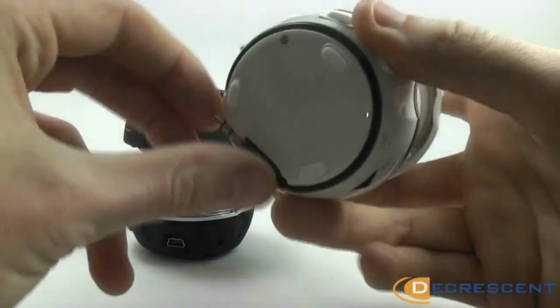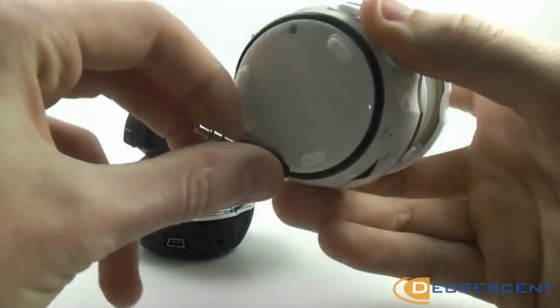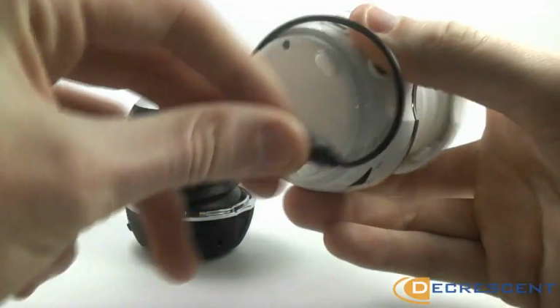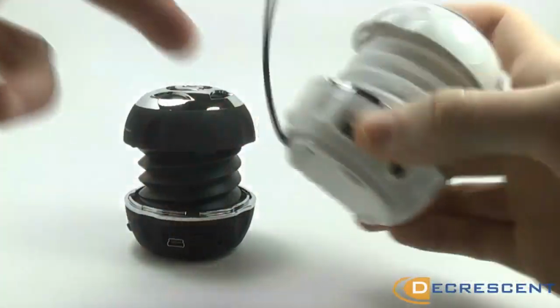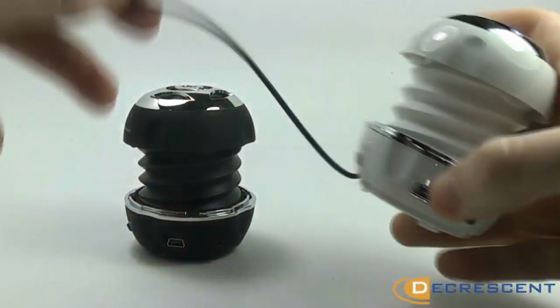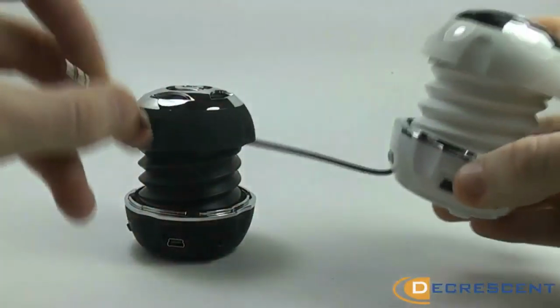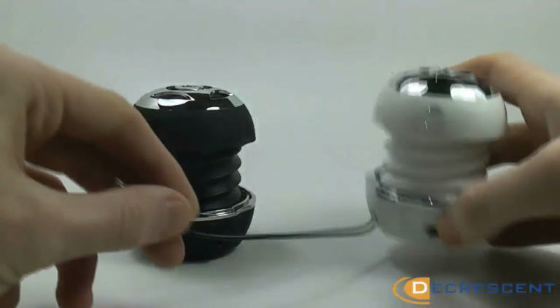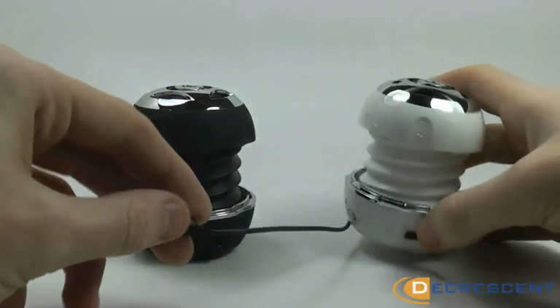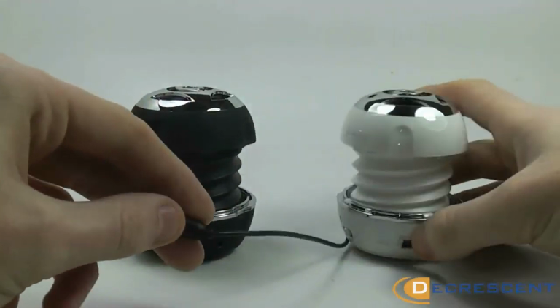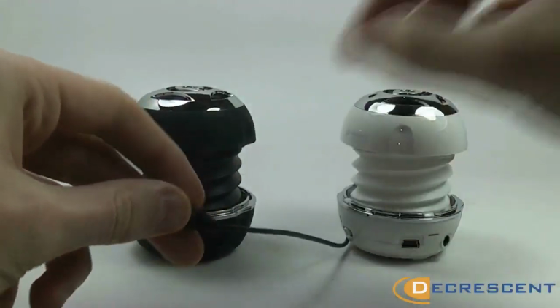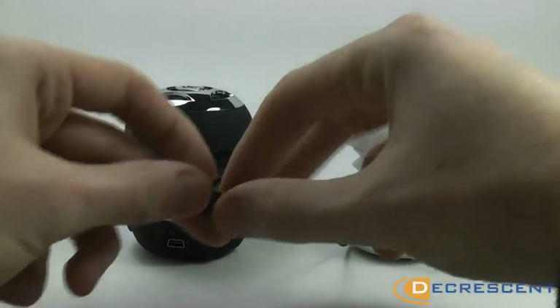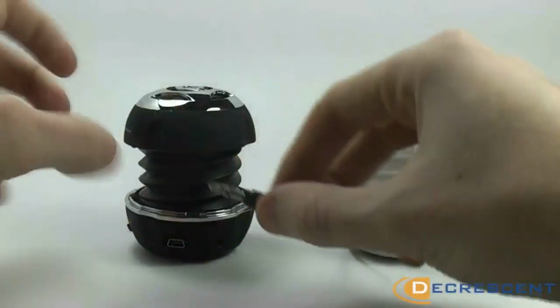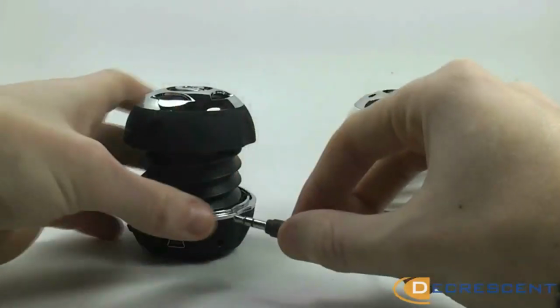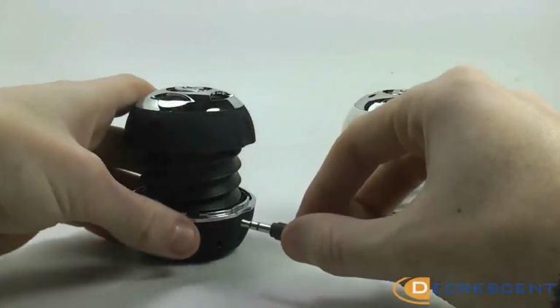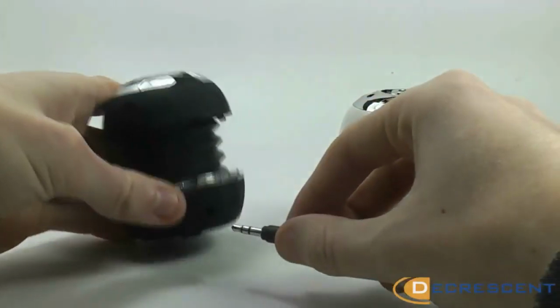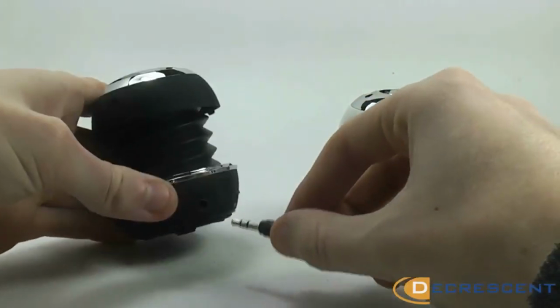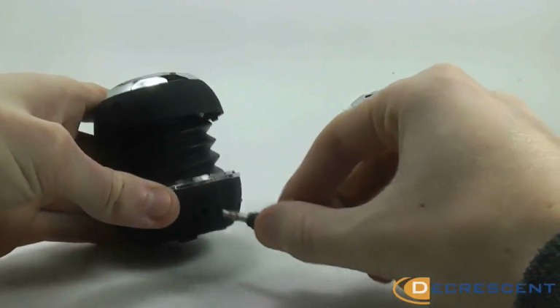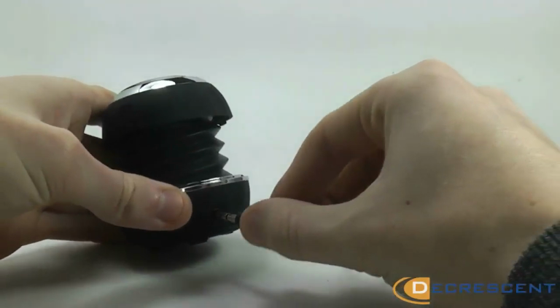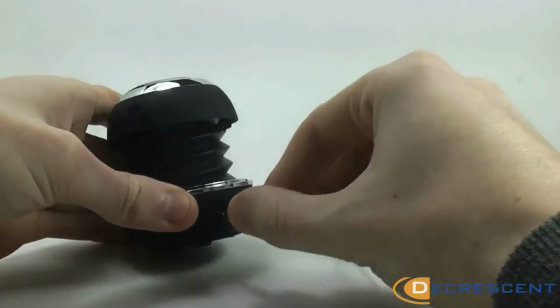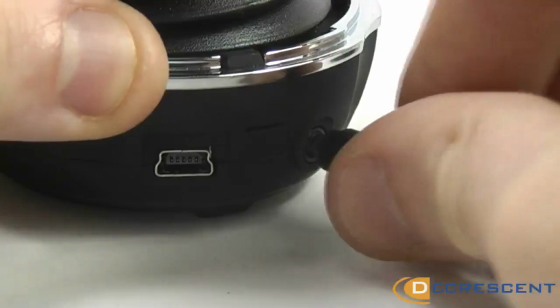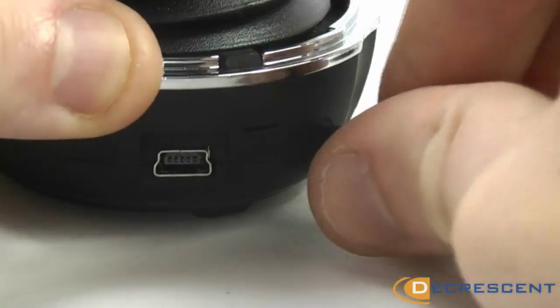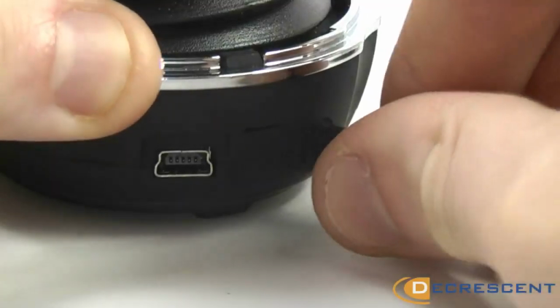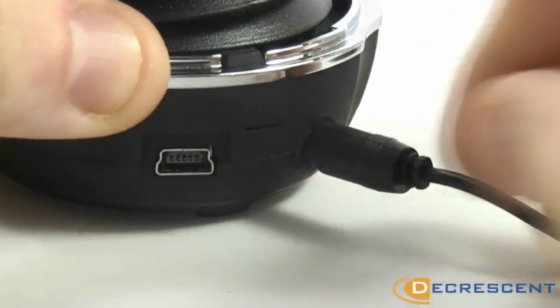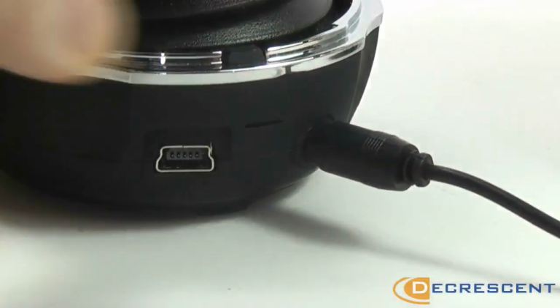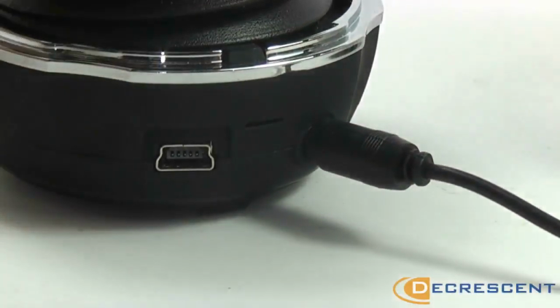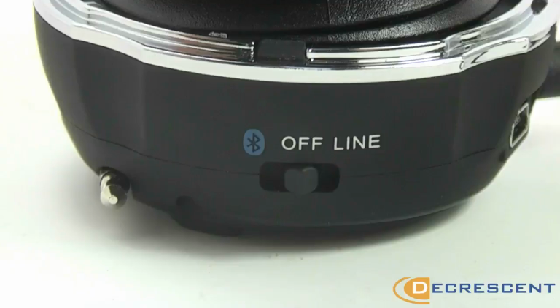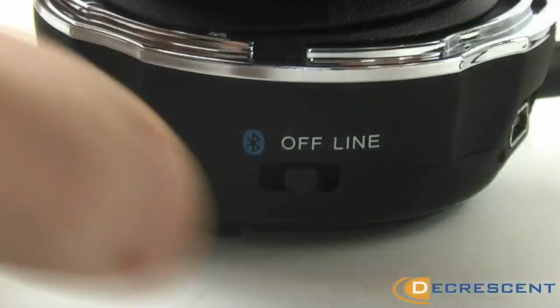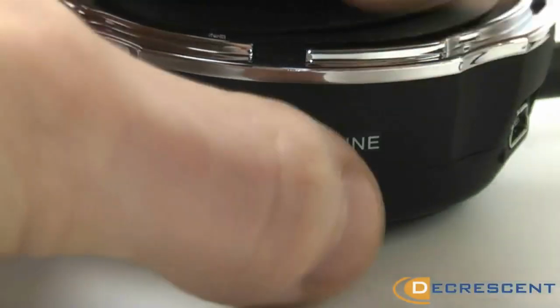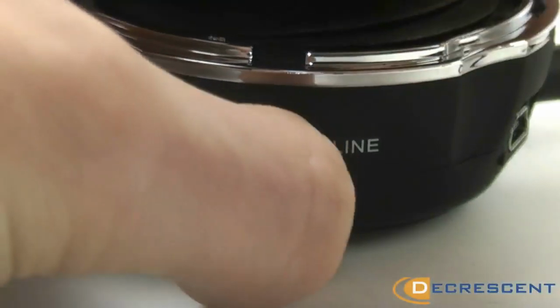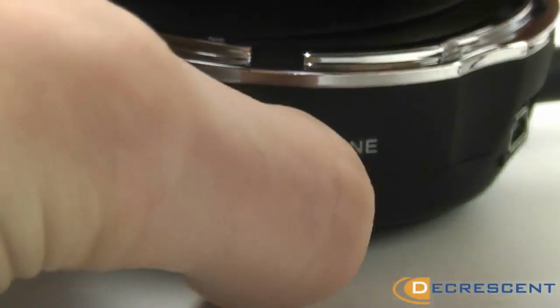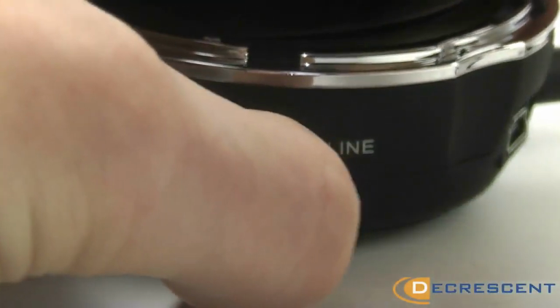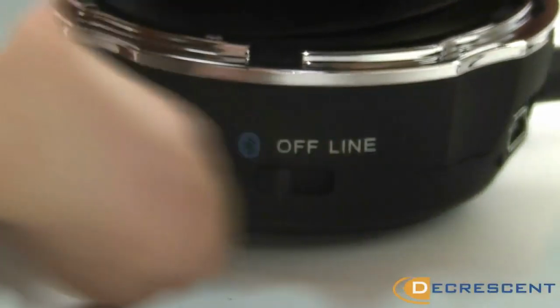You can also connect two of these speakers together for optimum sound. To connect these speakers, turn the switch at the bottom to the Bluetooth symbol.